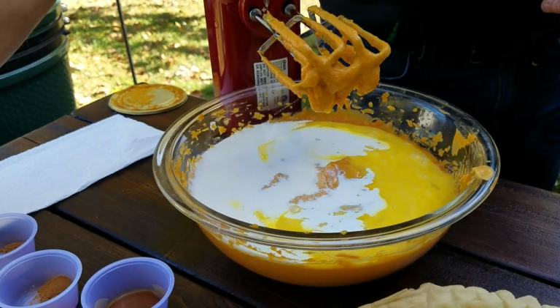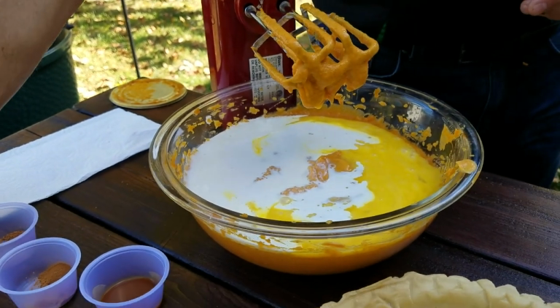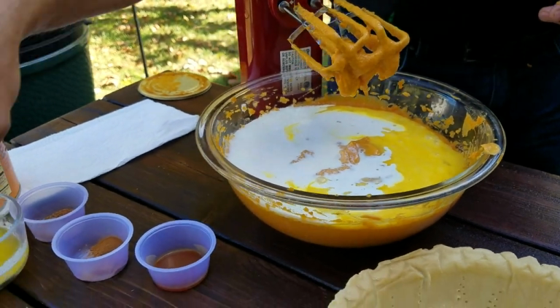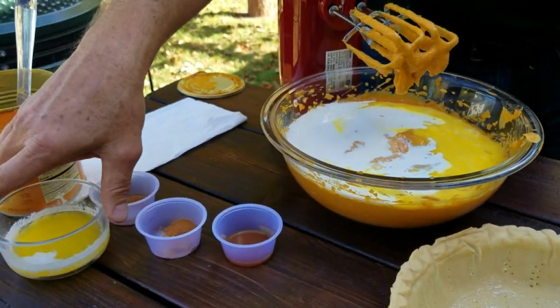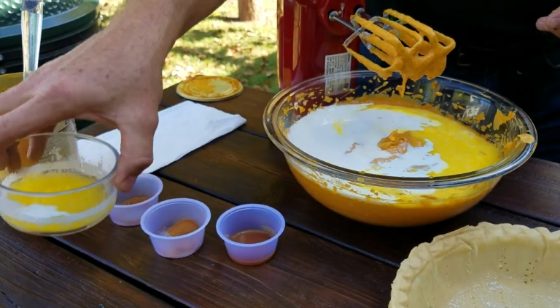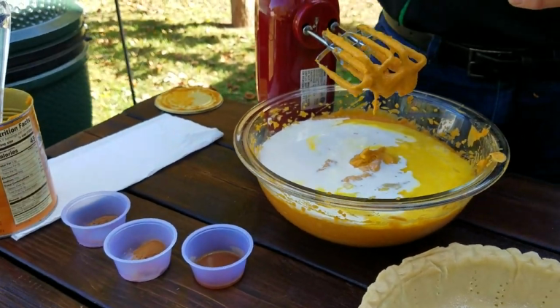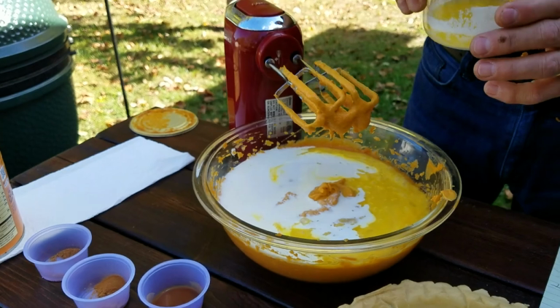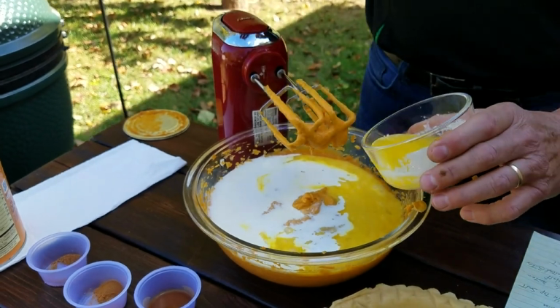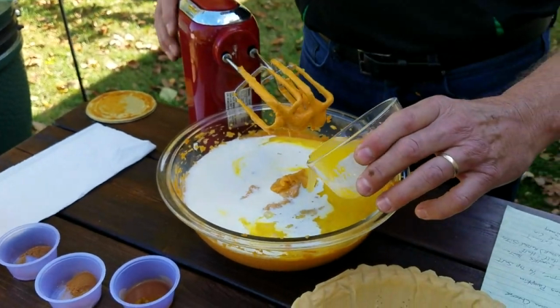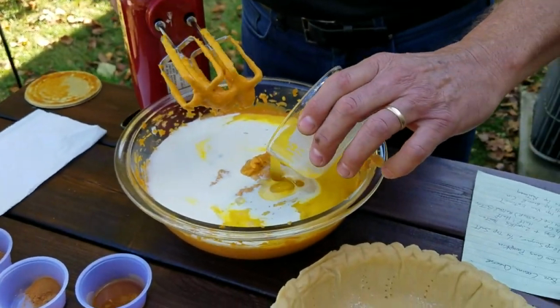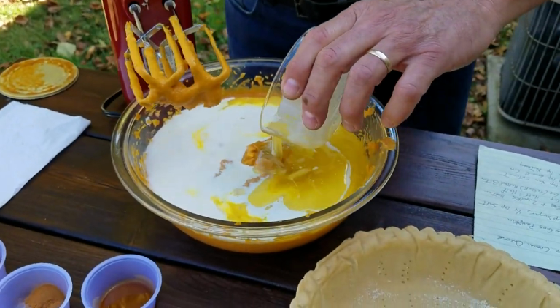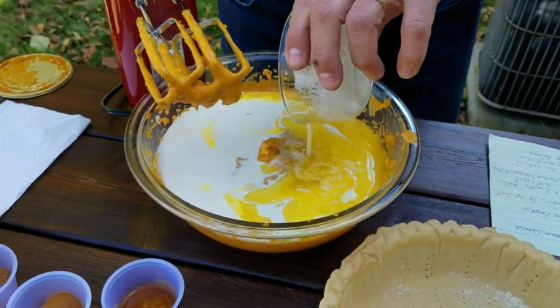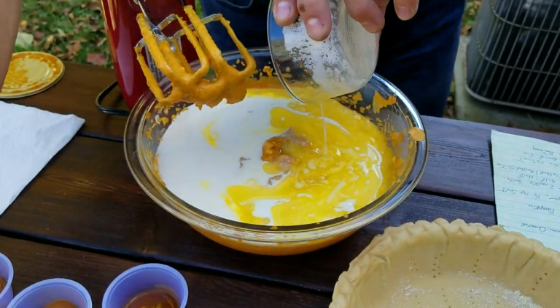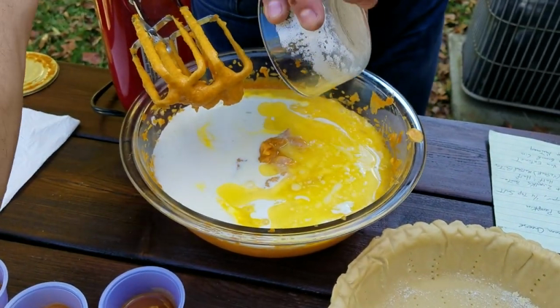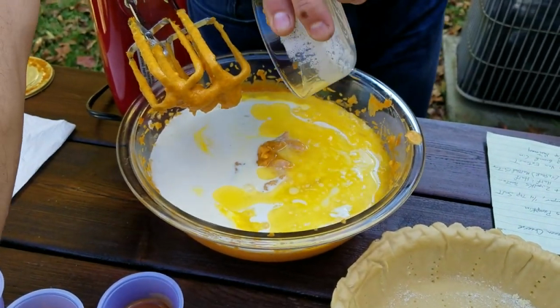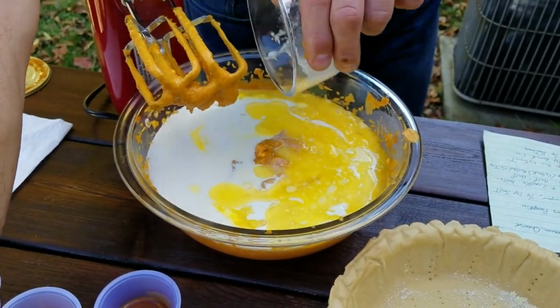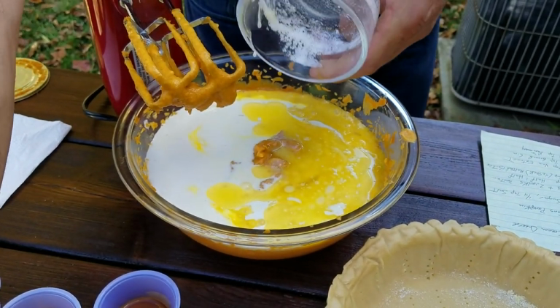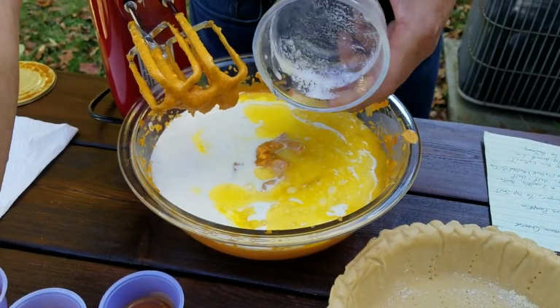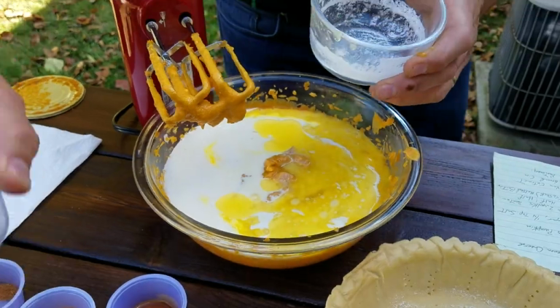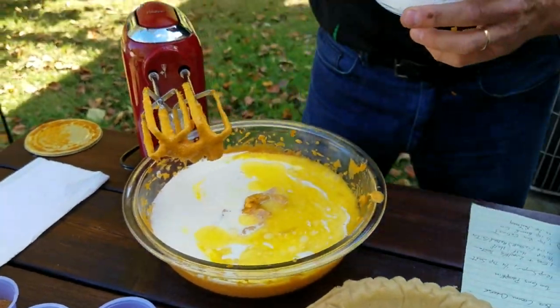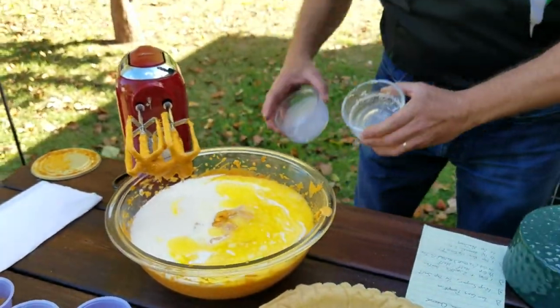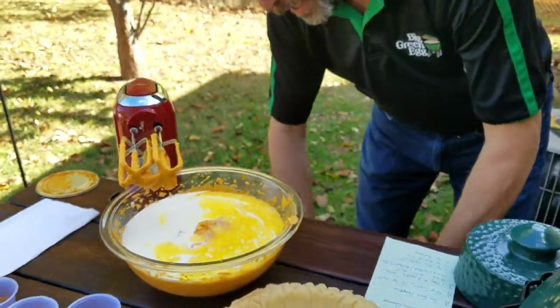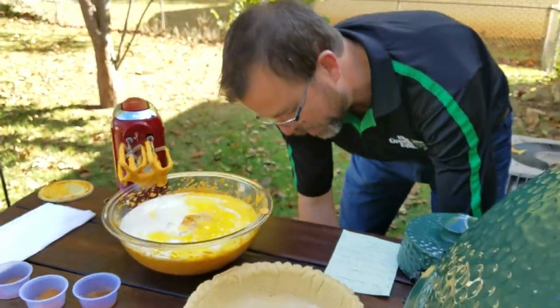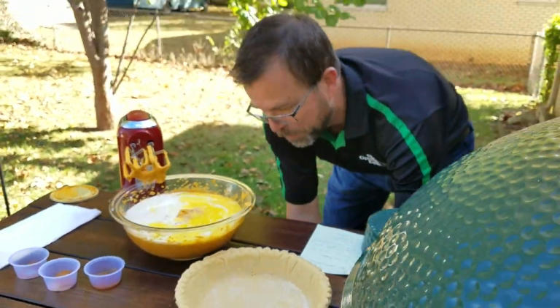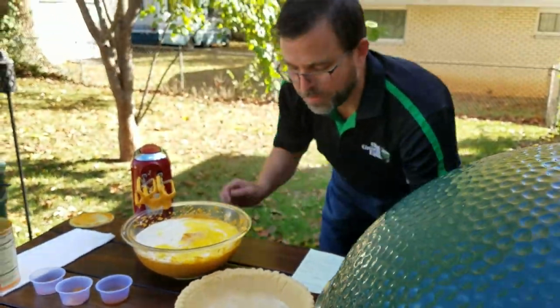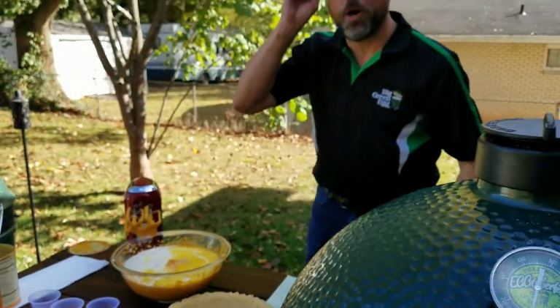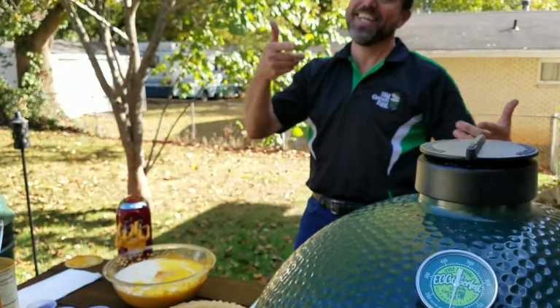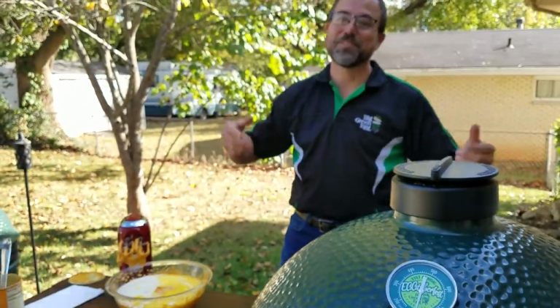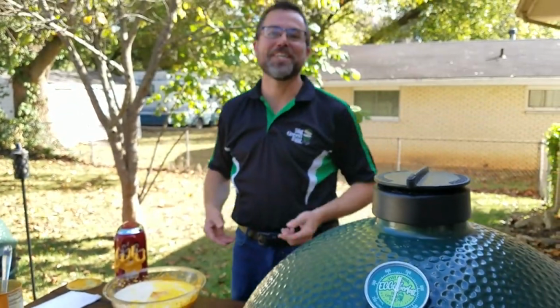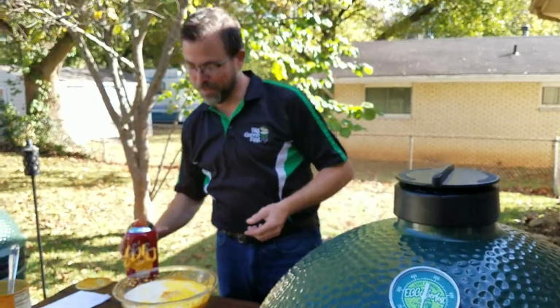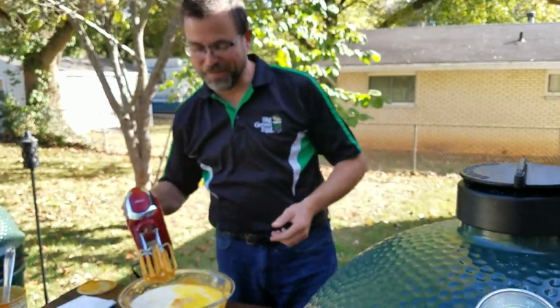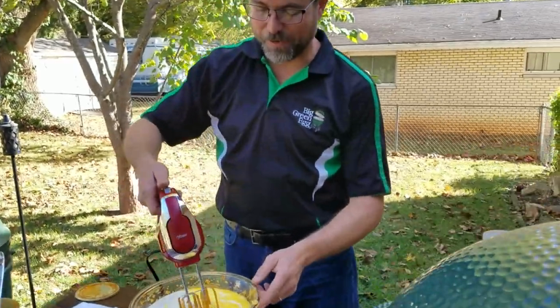And a quarter cup, or a half stick, of melted butter. Now, this is another thing I like about this recipe. If you're going to buy a carton of half and half, you're going to have a lot left over. So what better time to pick up some Kahlua while you're at it? Have some white Russians for Thanksgiving eating, right?